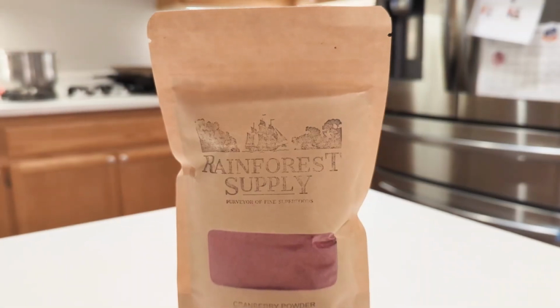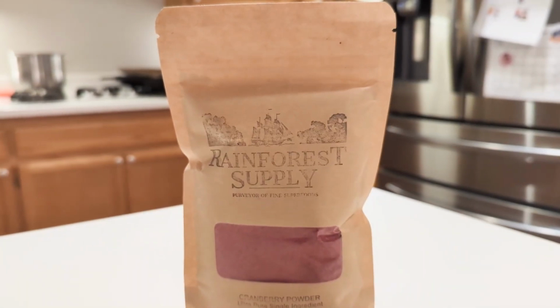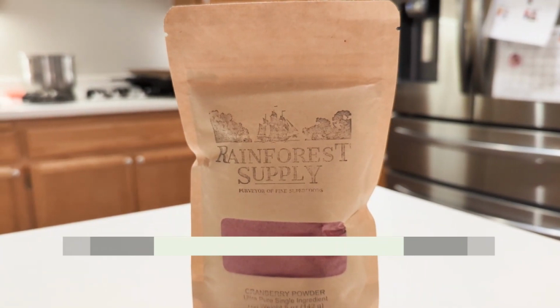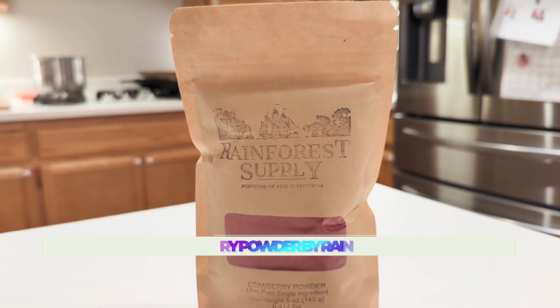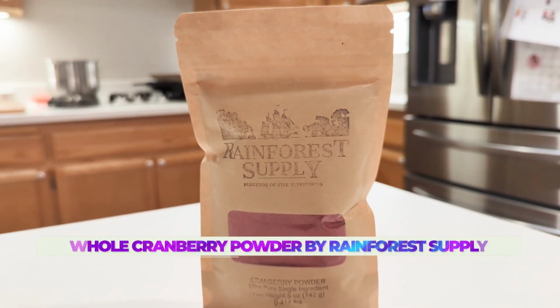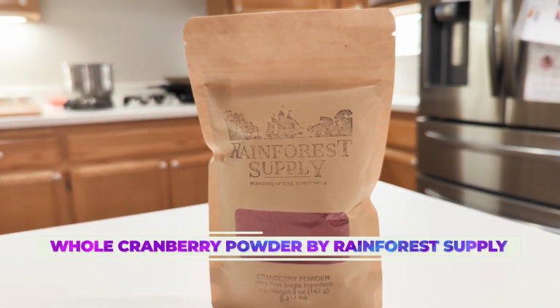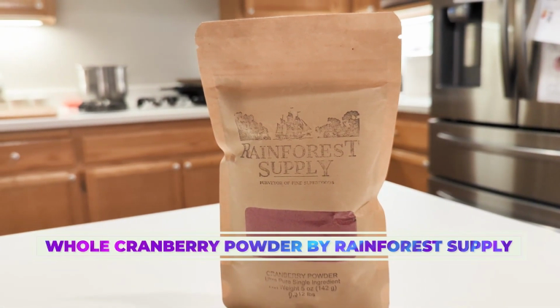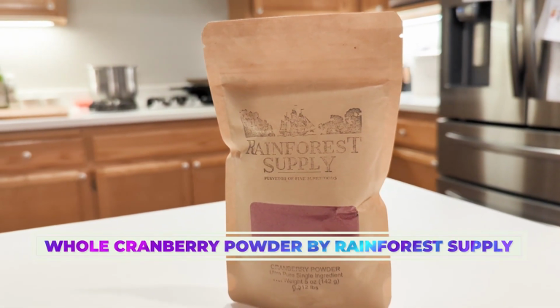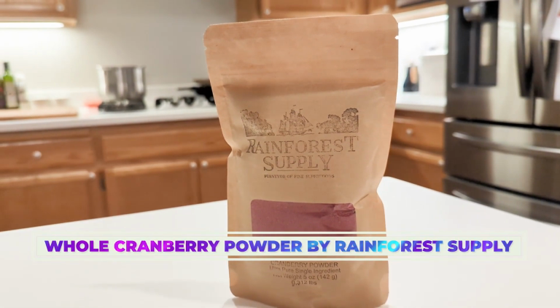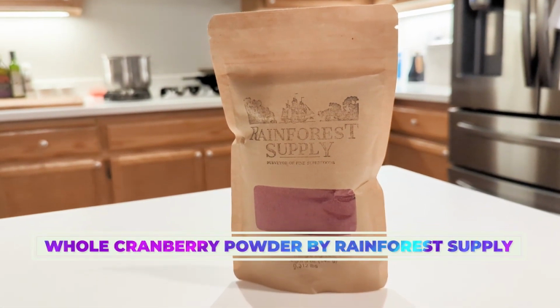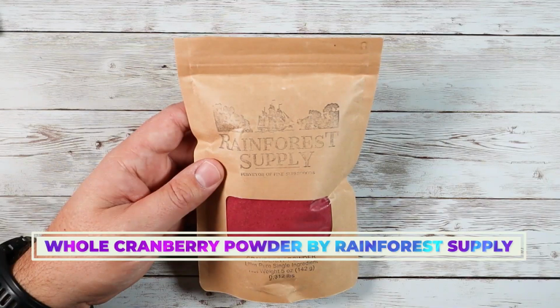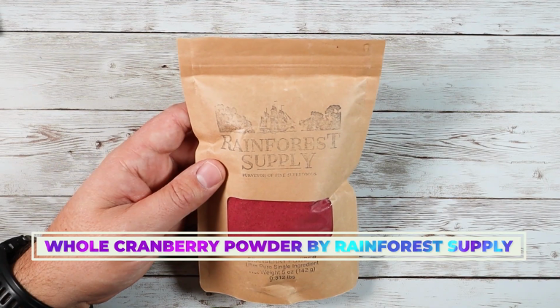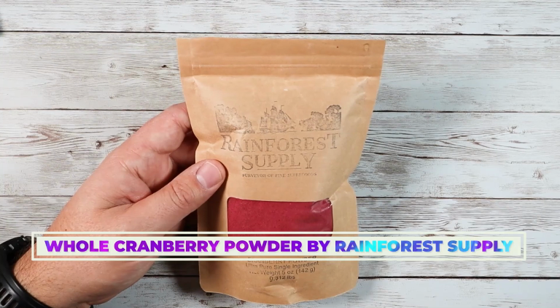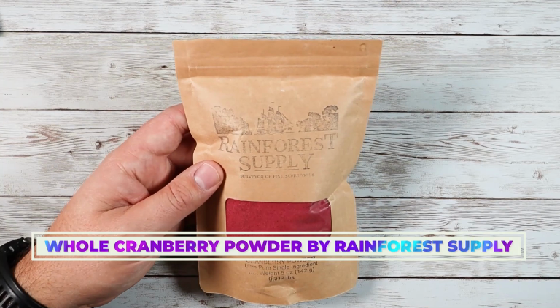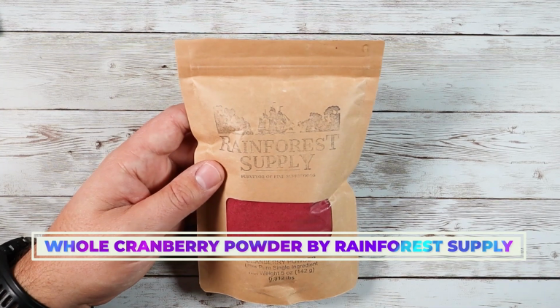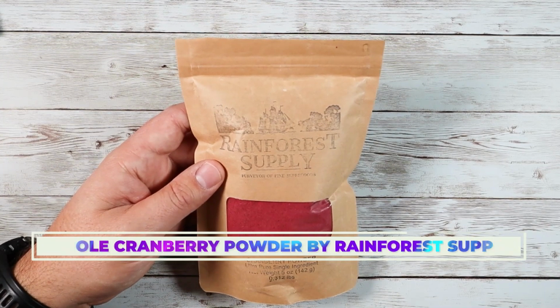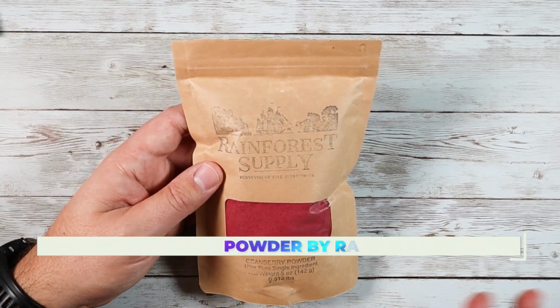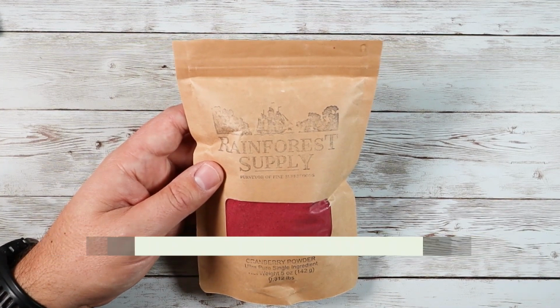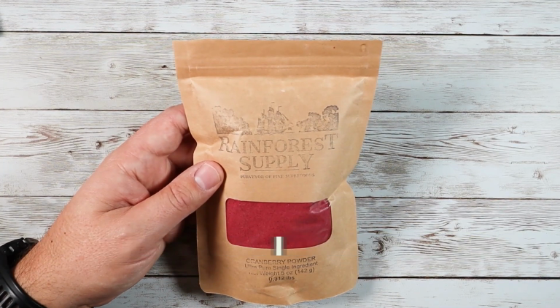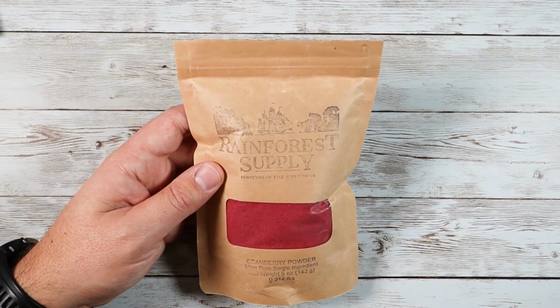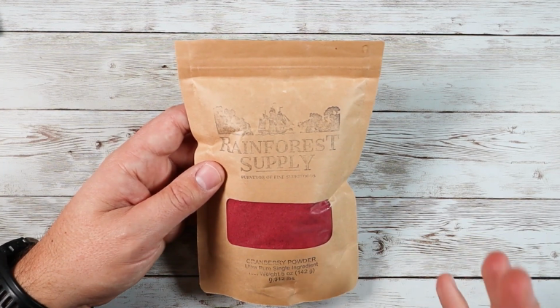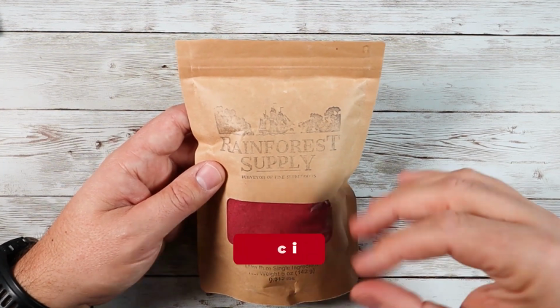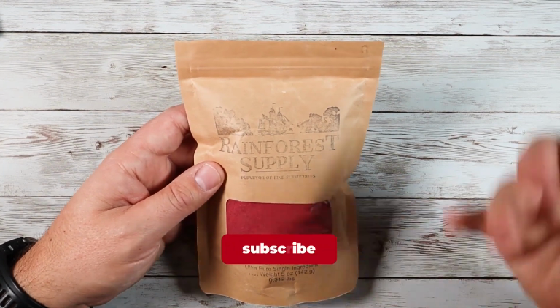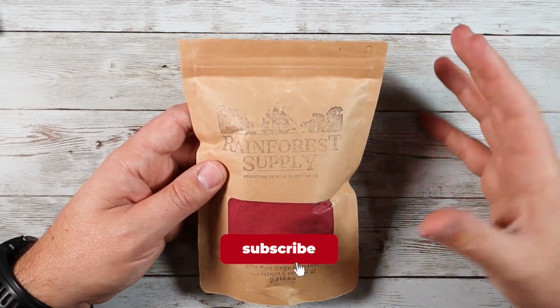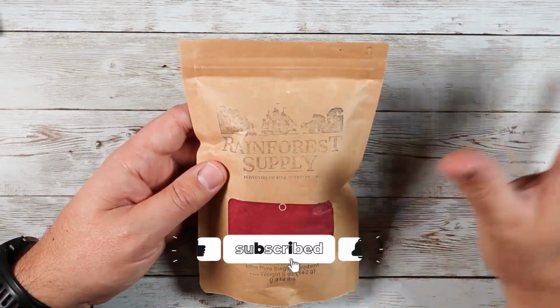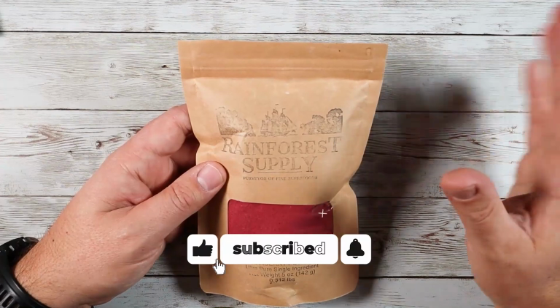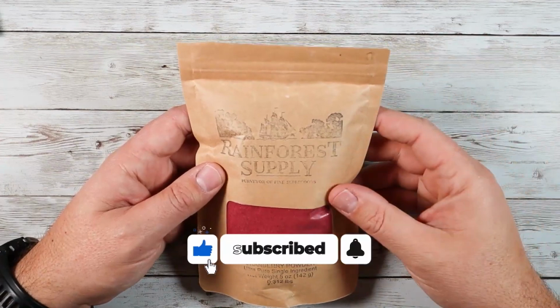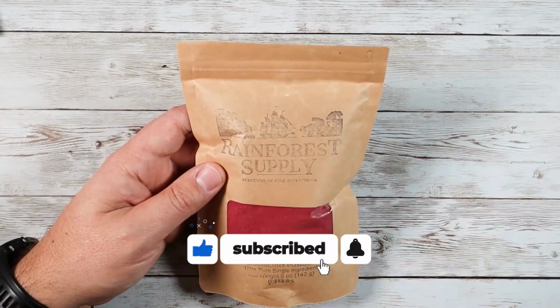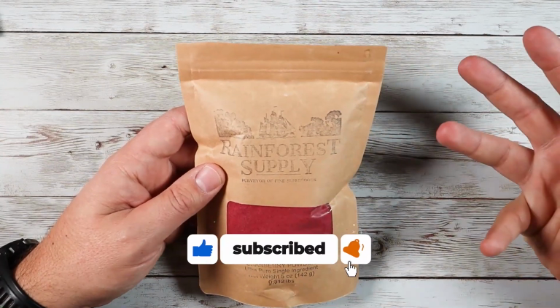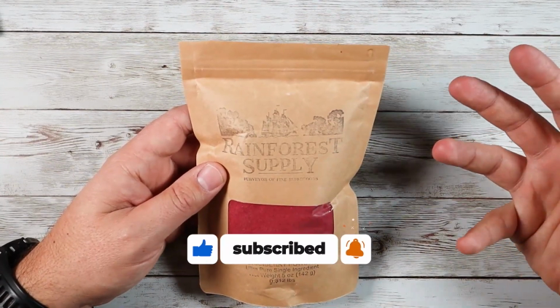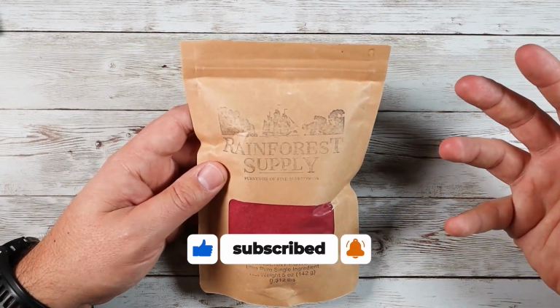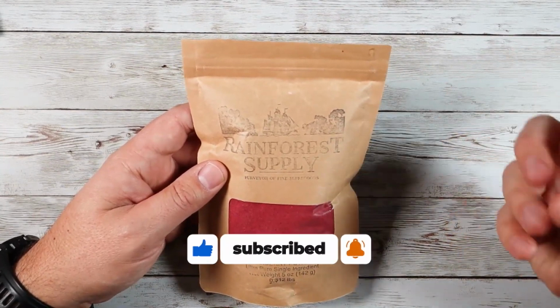What is going on guys? So today I wanted to talk to you about the Rainforest Supply Cranberry Powder. This is a fantastic product to add to all sorts of stuff, and I'm going to be showing you some video of kind of what I do with it.